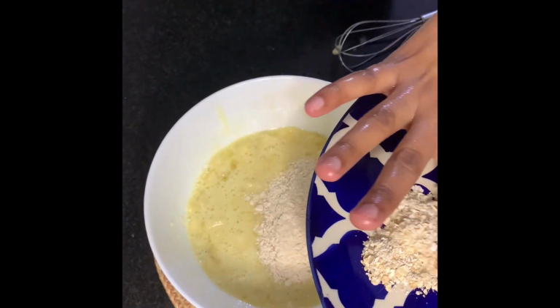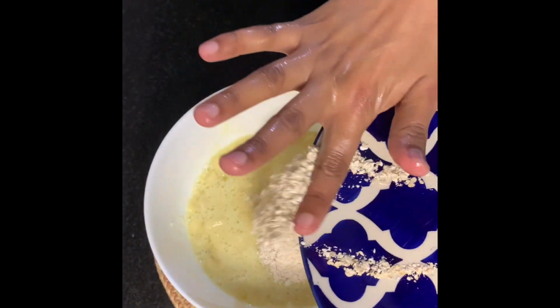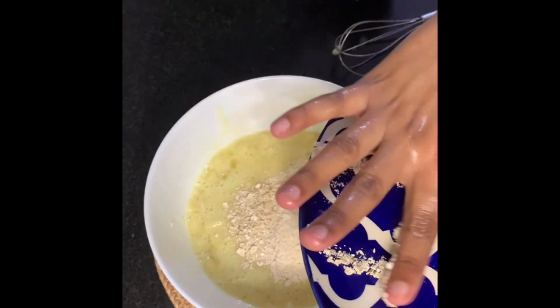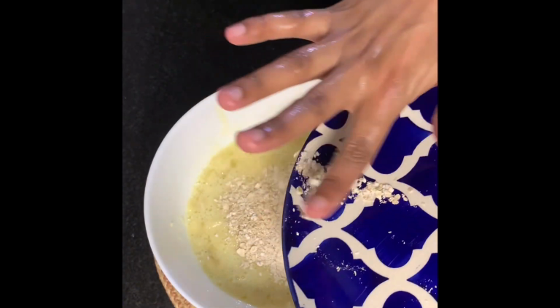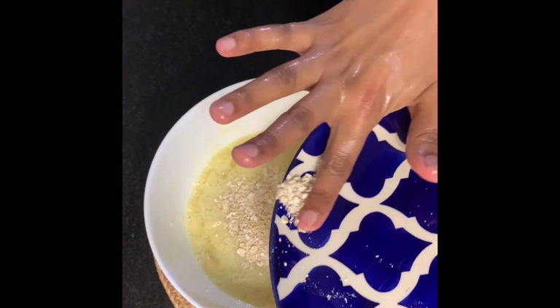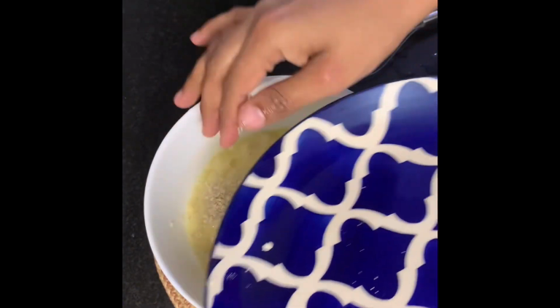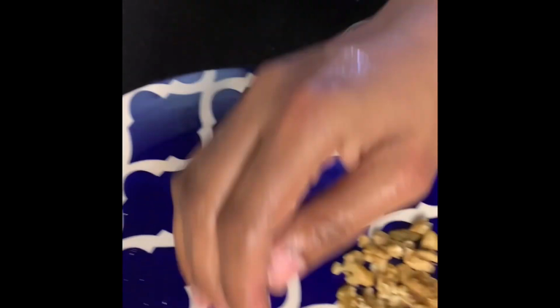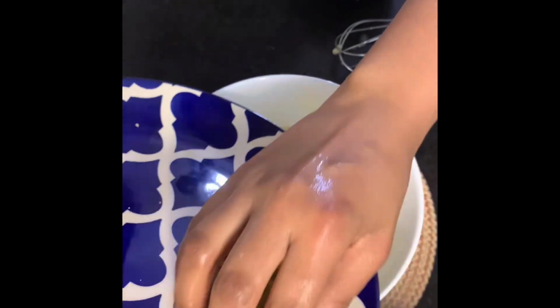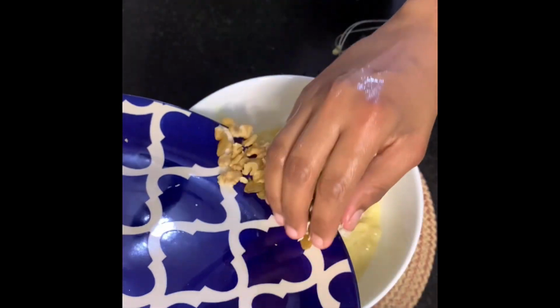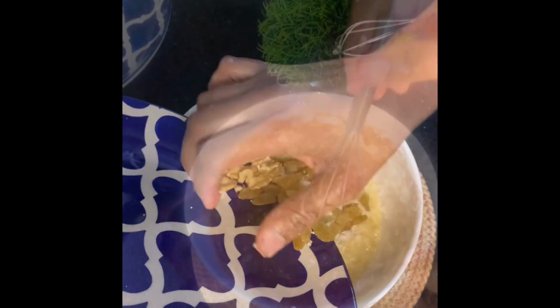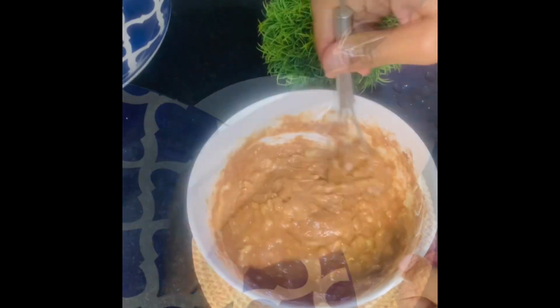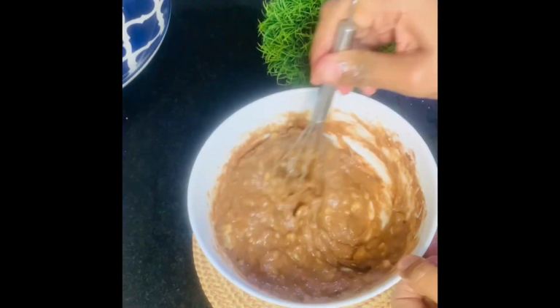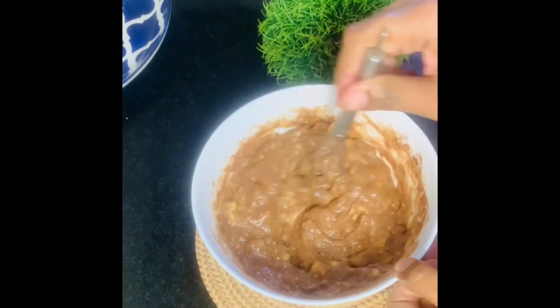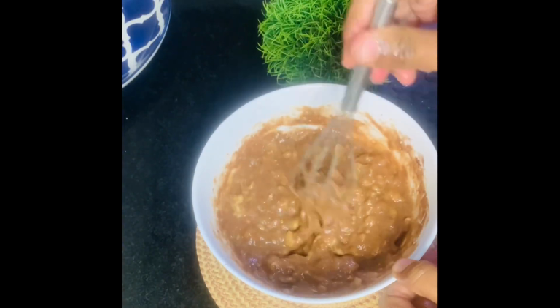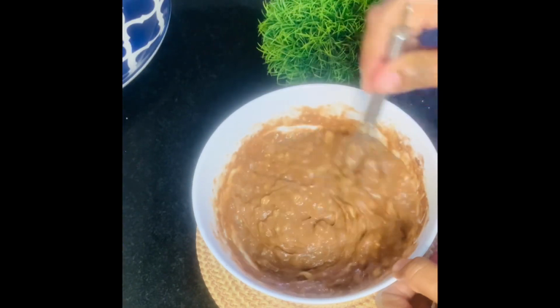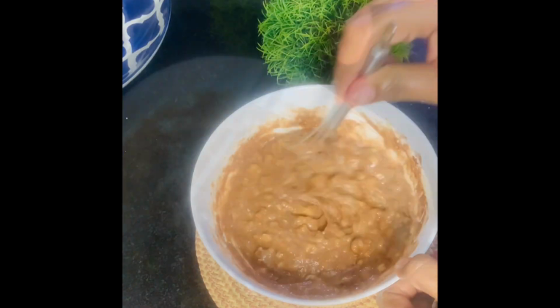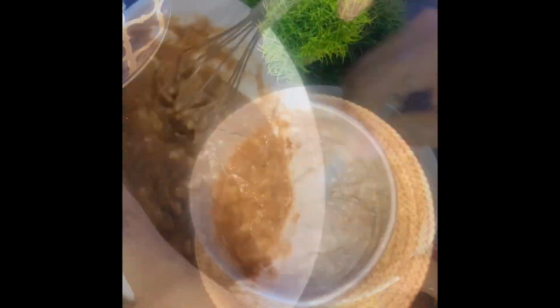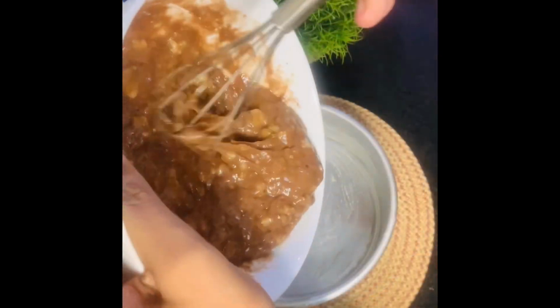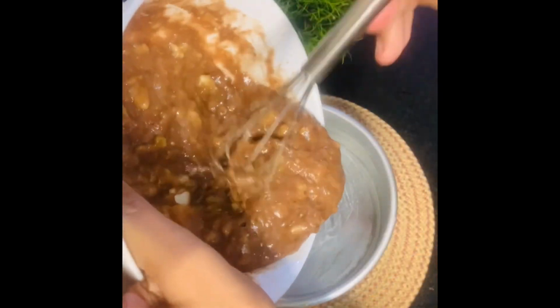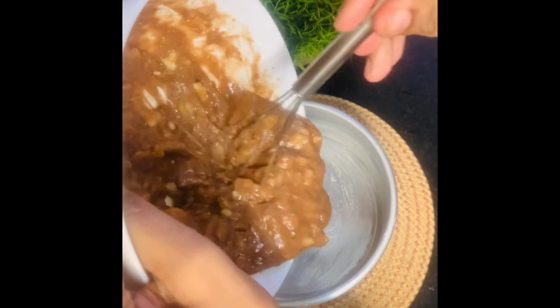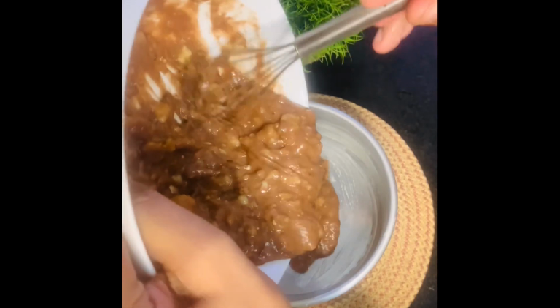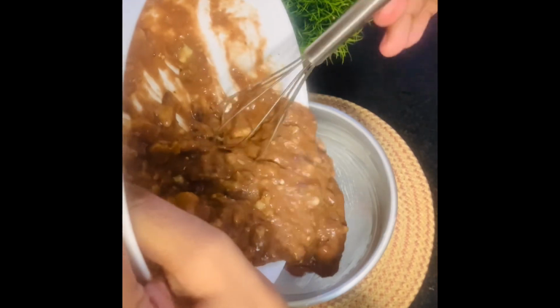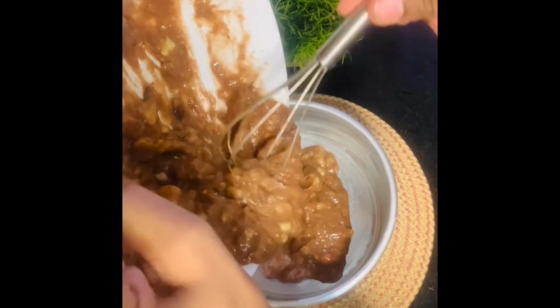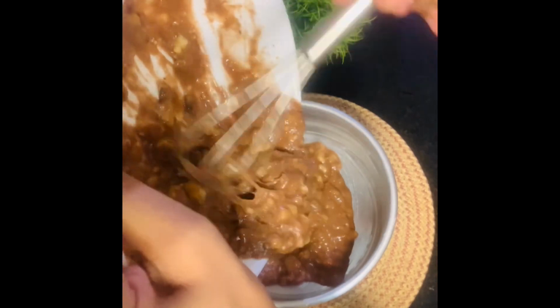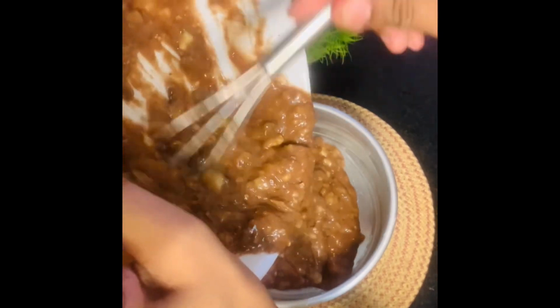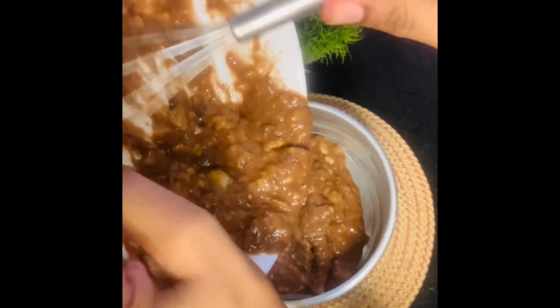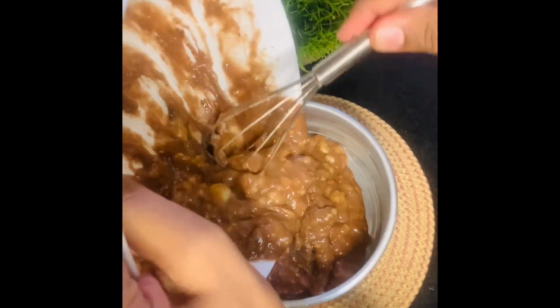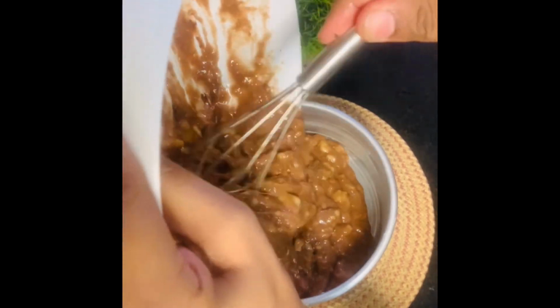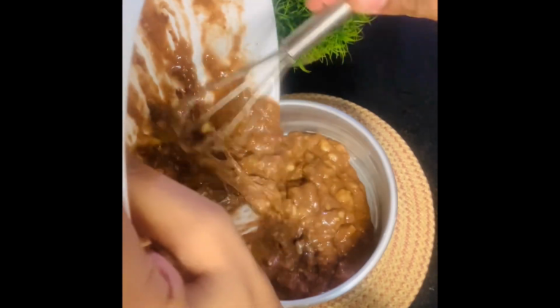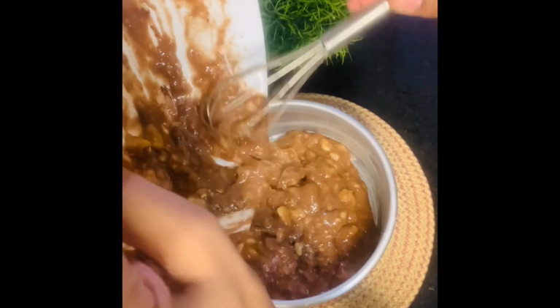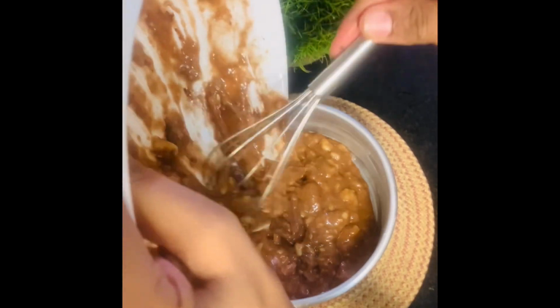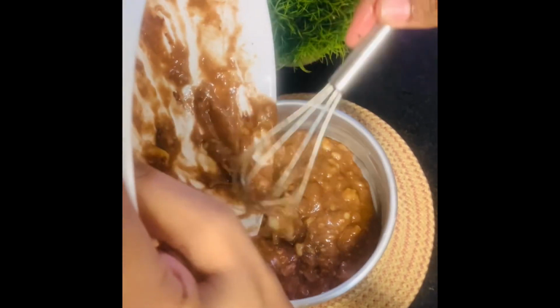After mixing, transfer the mixture into a tin which has been greased beforehand. I have also used unsweetened dark chocolate on top, and then placed it in the microwave.